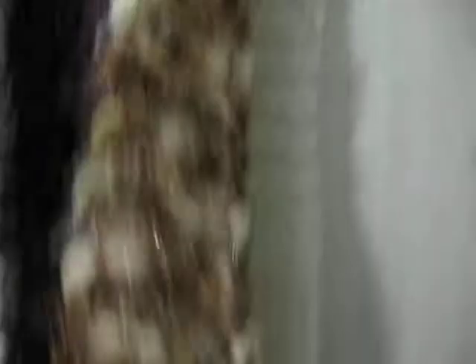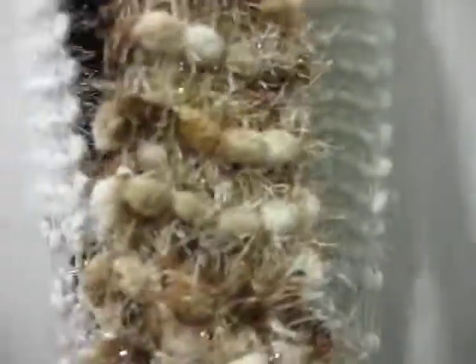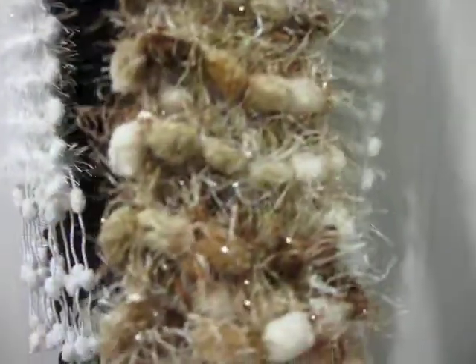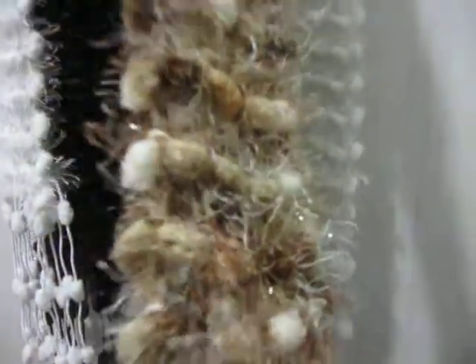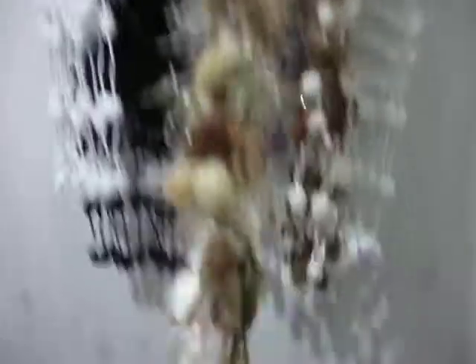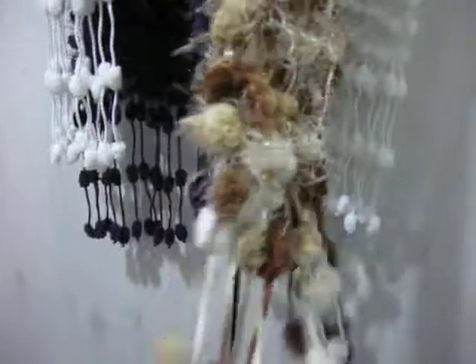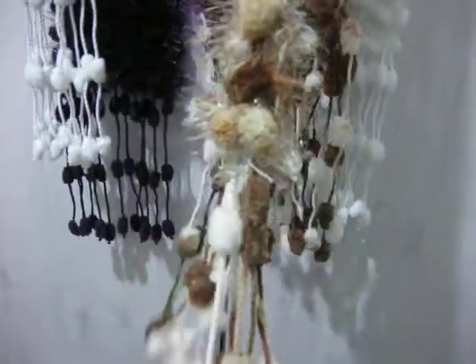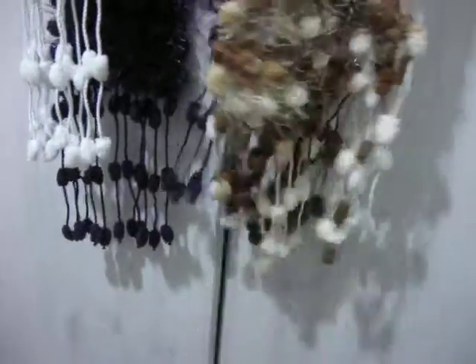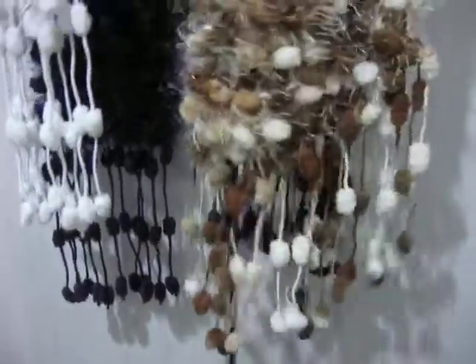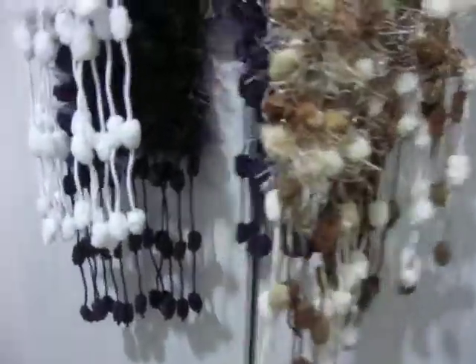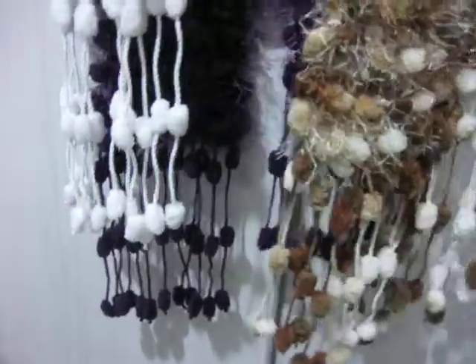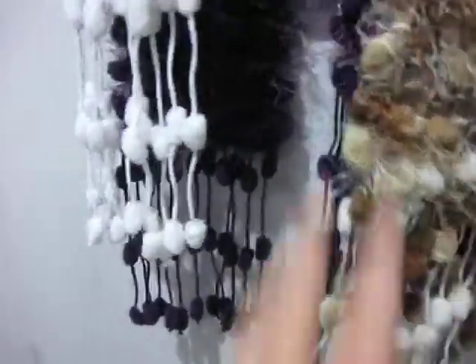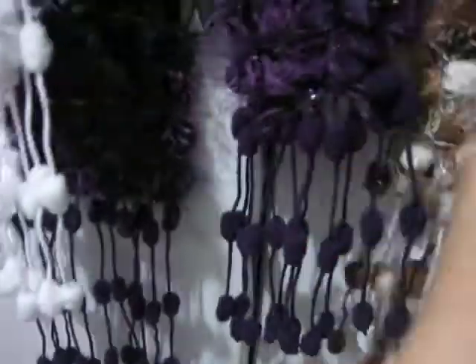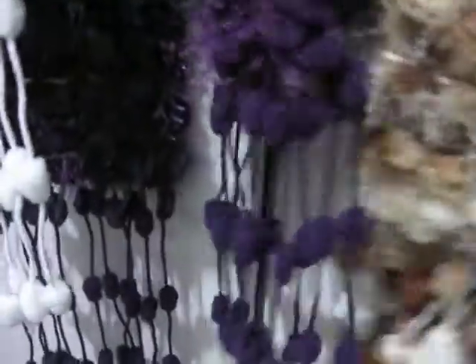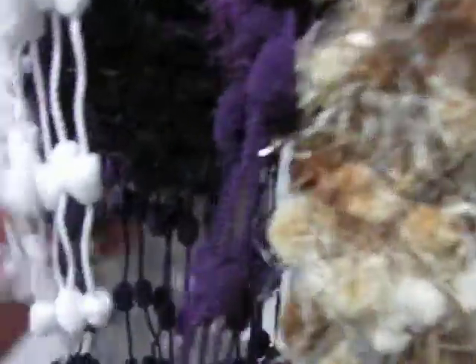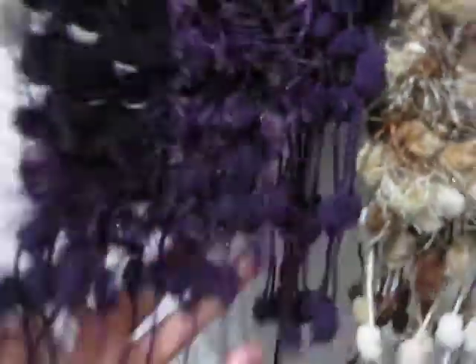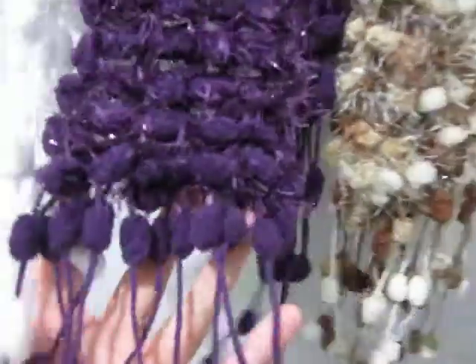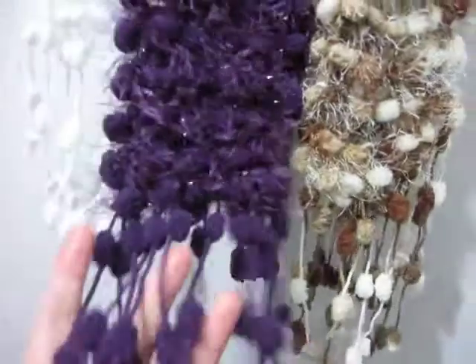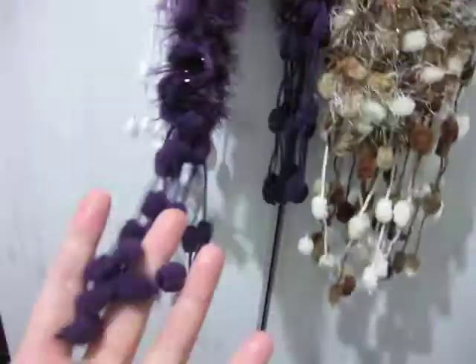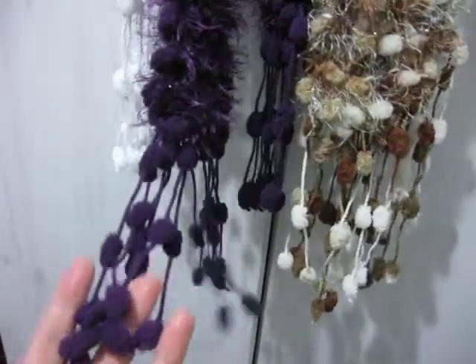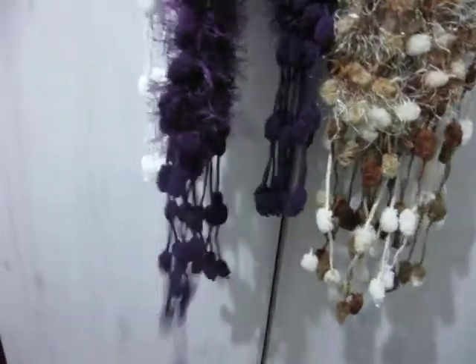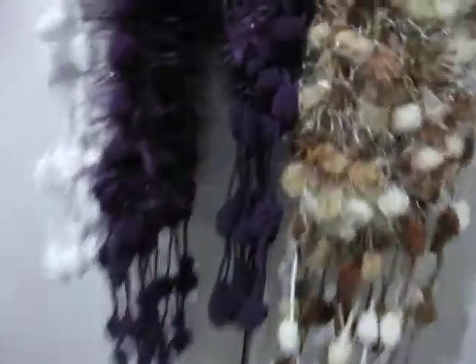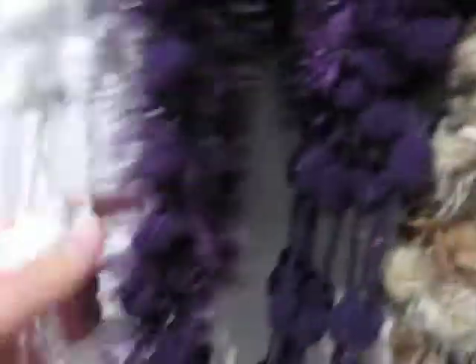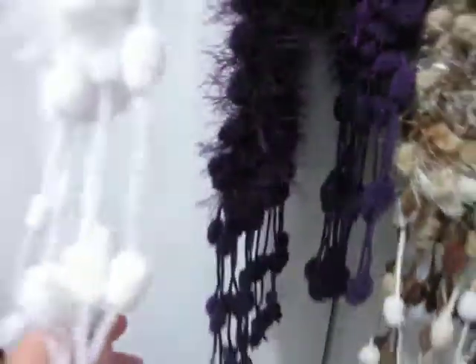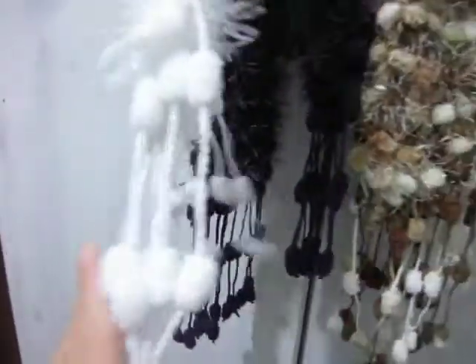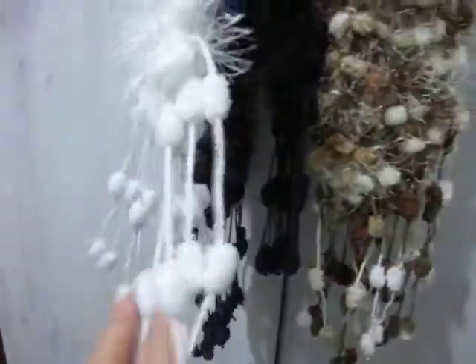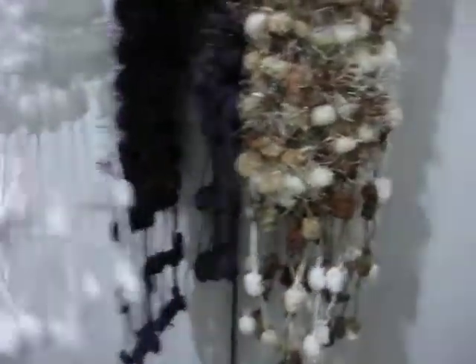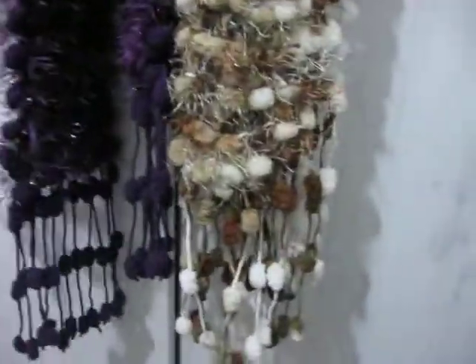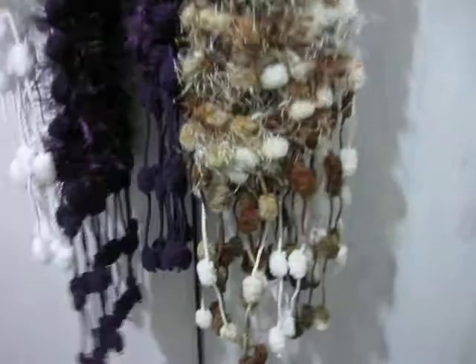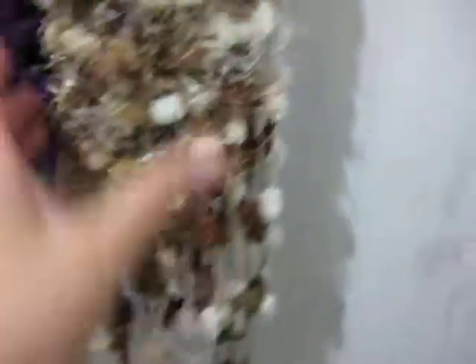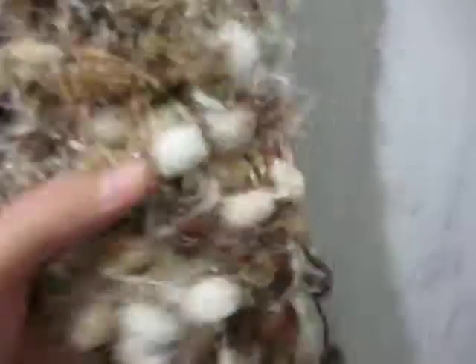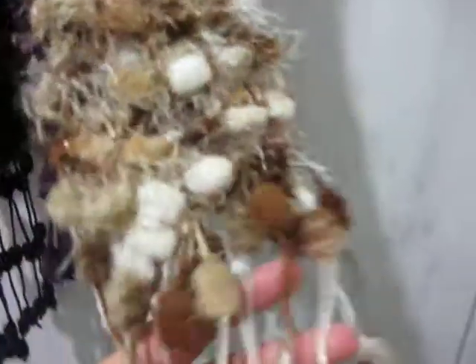This is the only variegated one I have. Me and my husband are having a debate whether or not I should have the fringe at the end or not. So I'd love your opinions — let me know if you like it with the fringe.